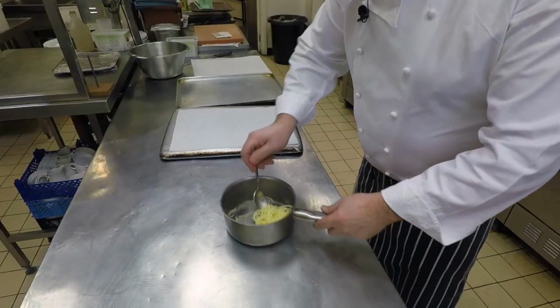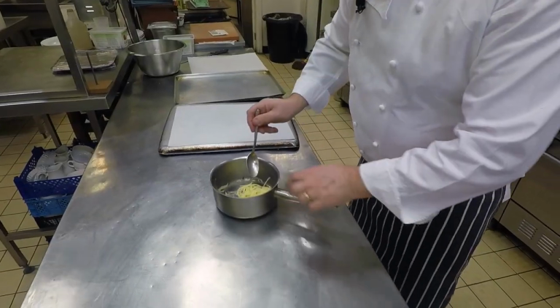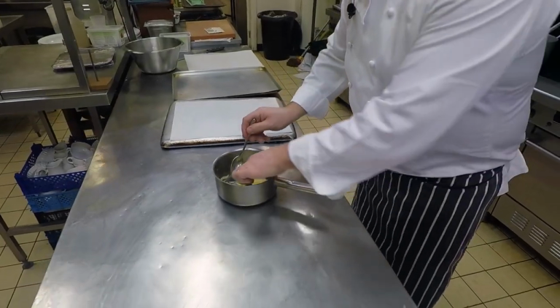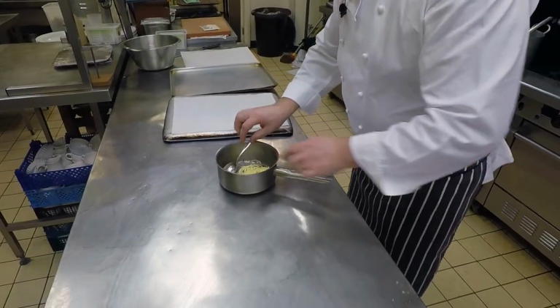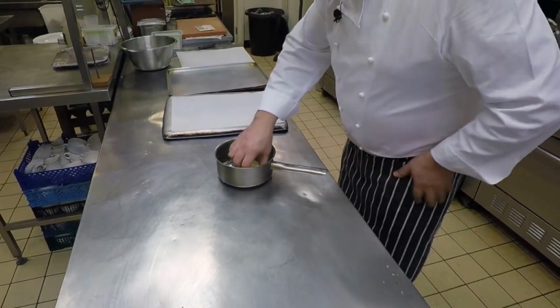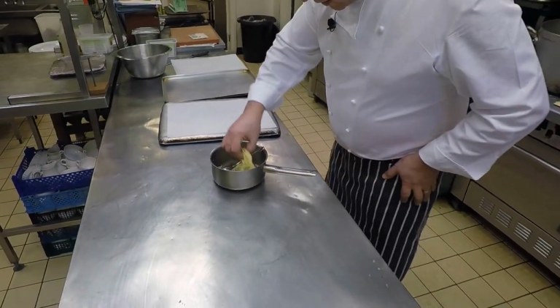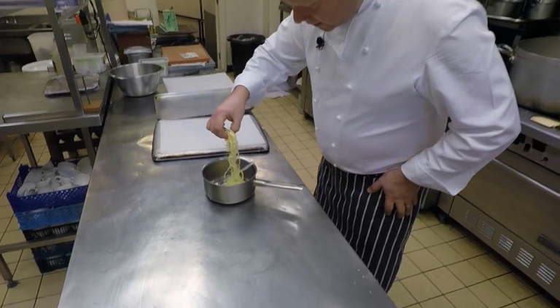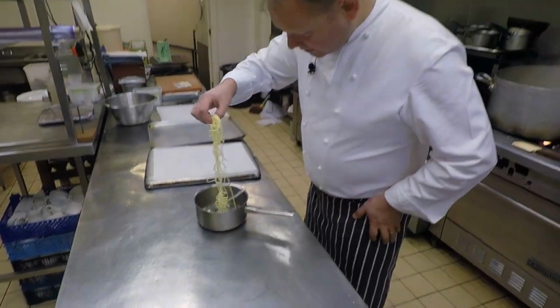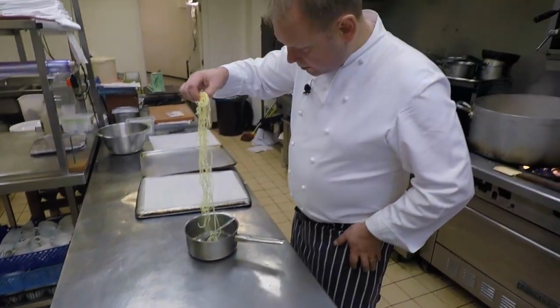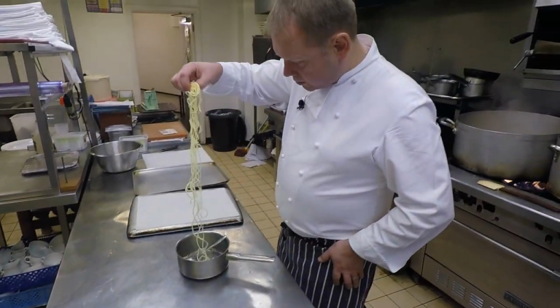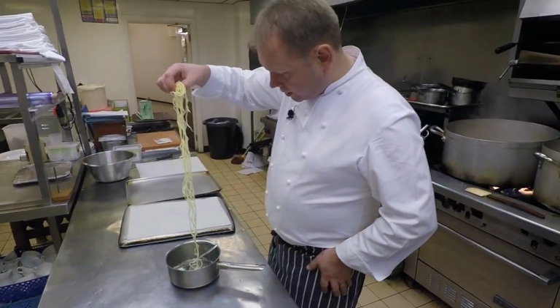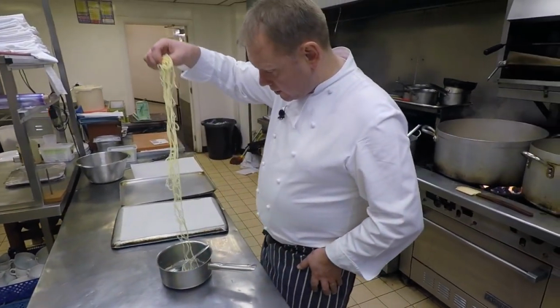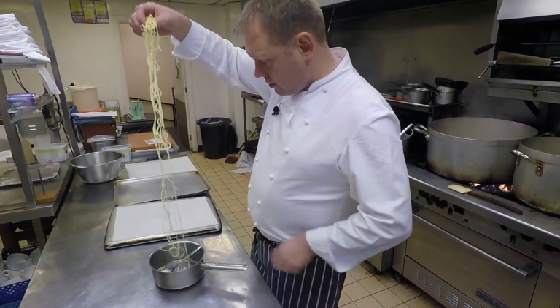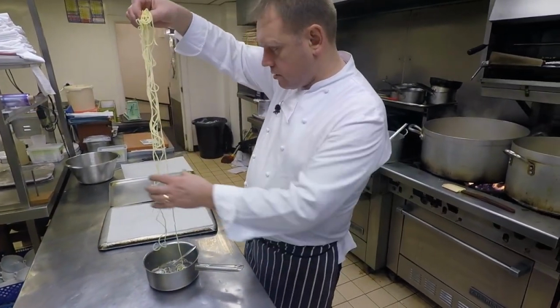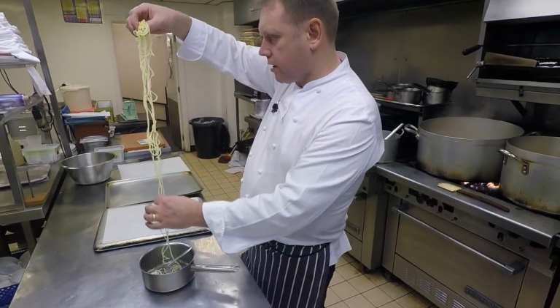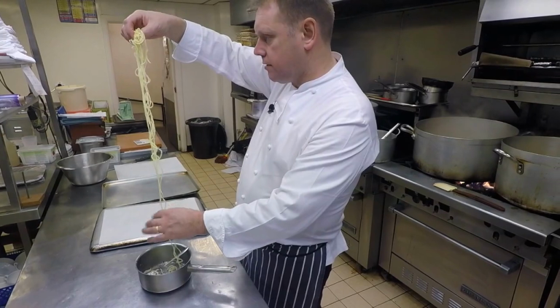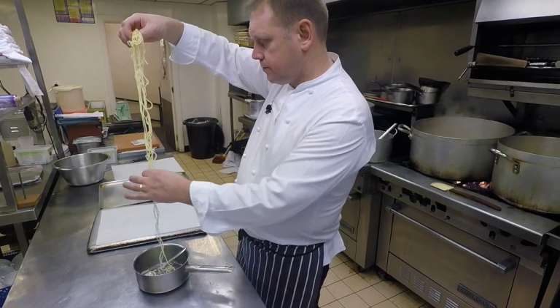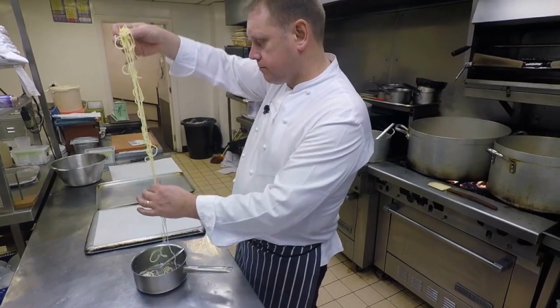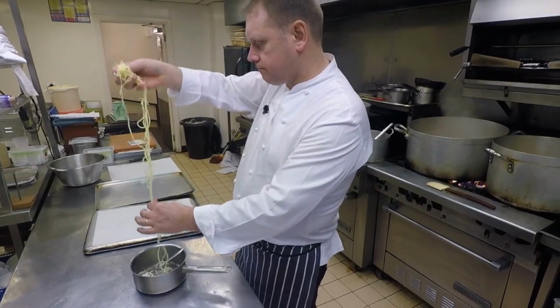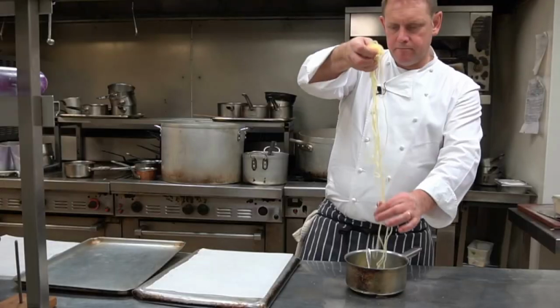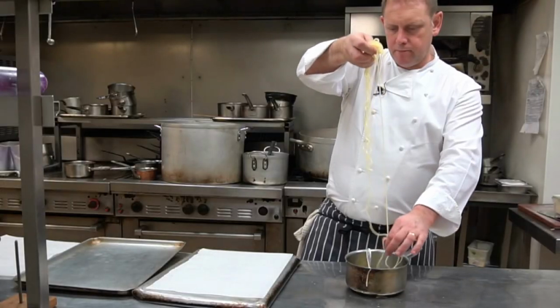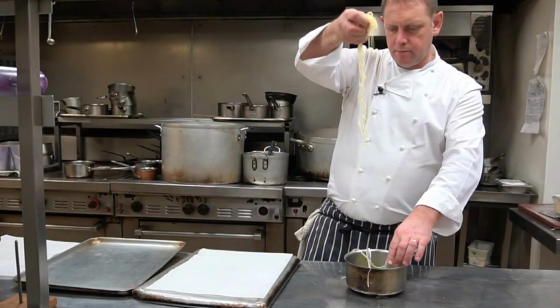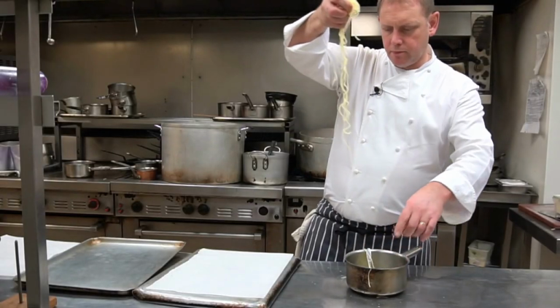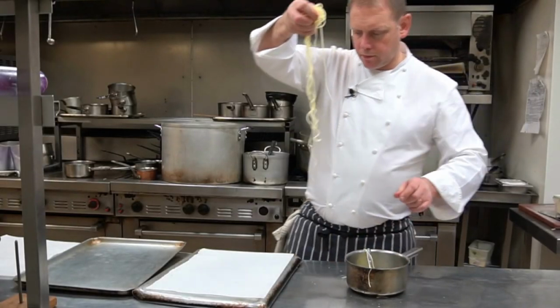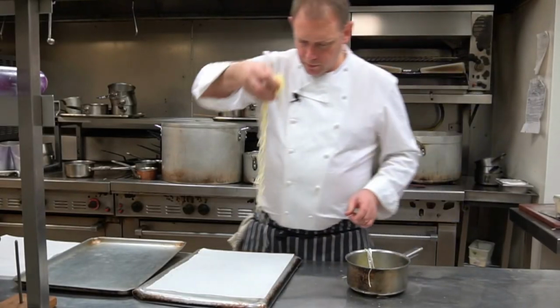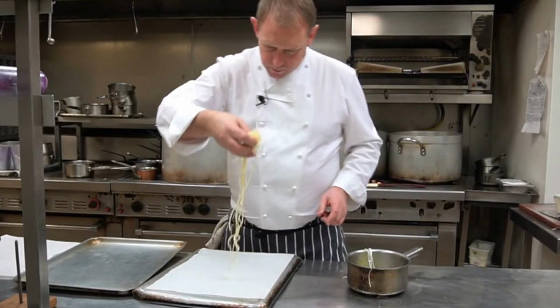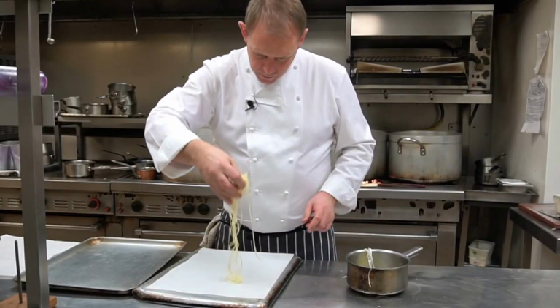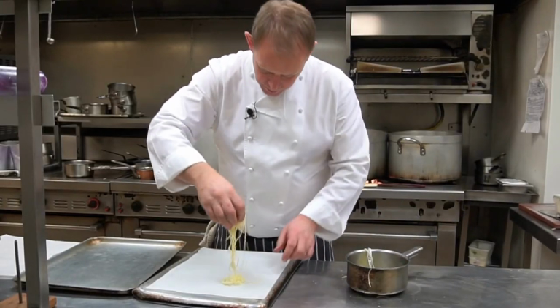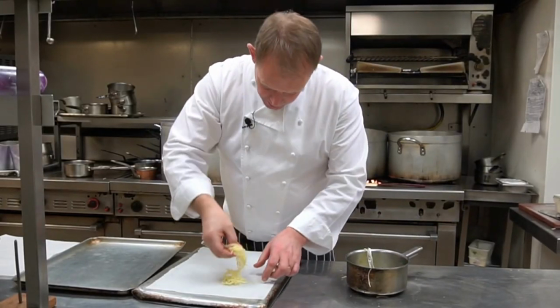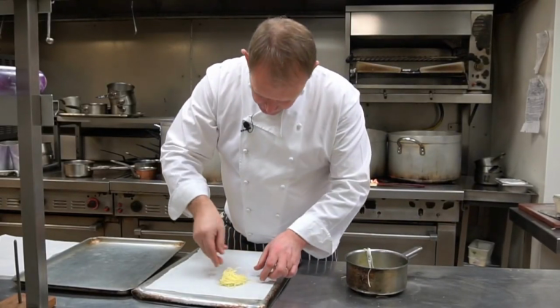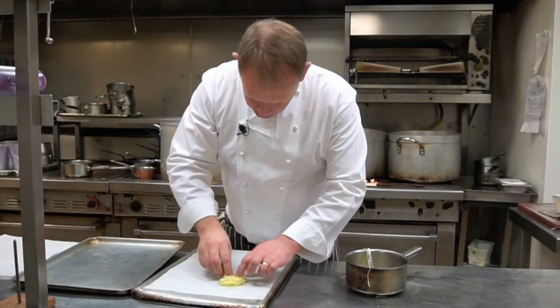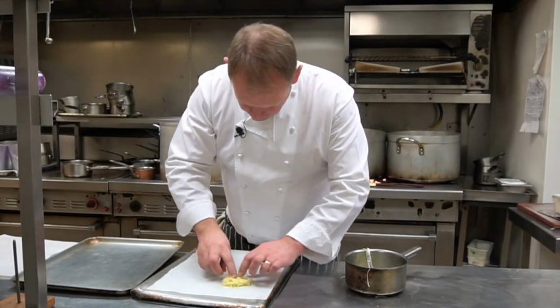Seasoned enough, and then we just take the spaghetti and make a nice round.